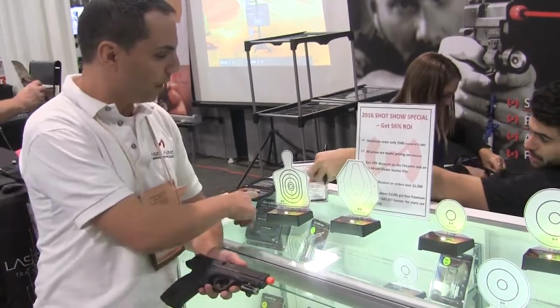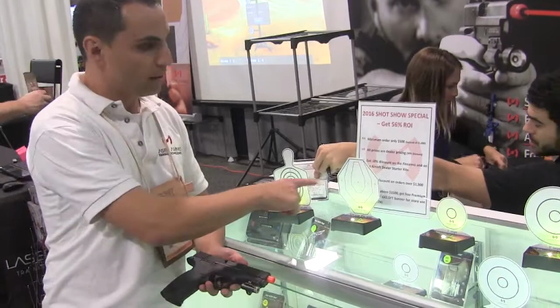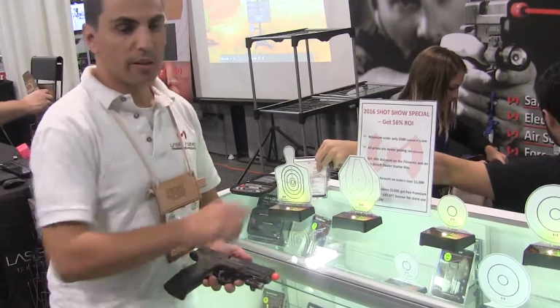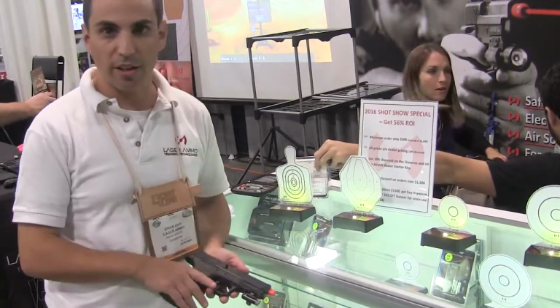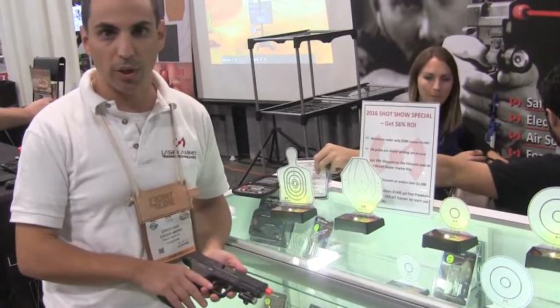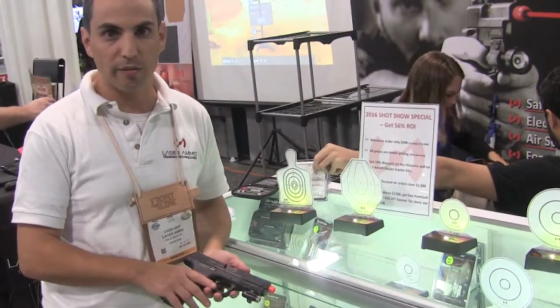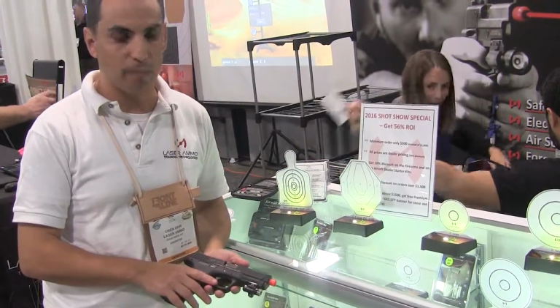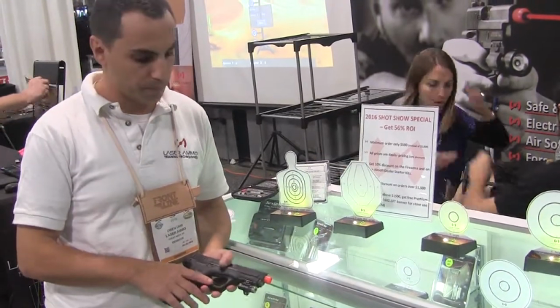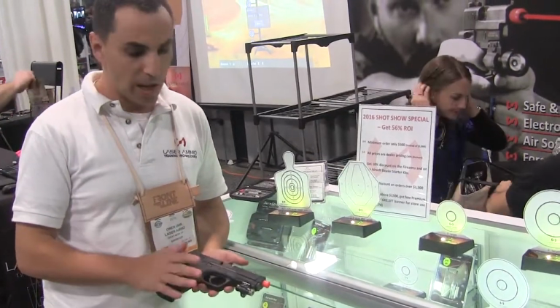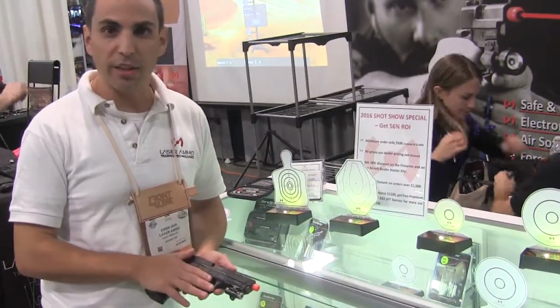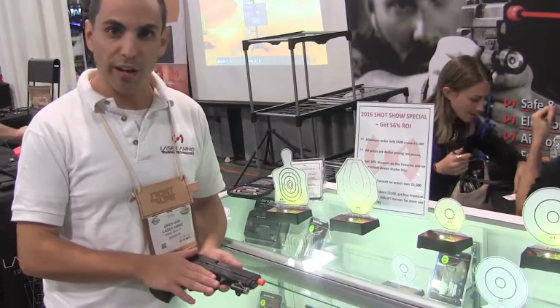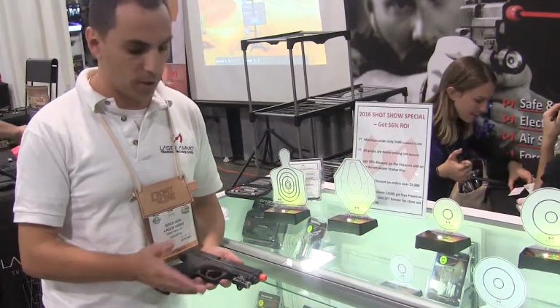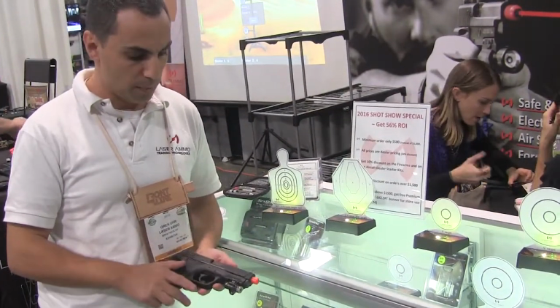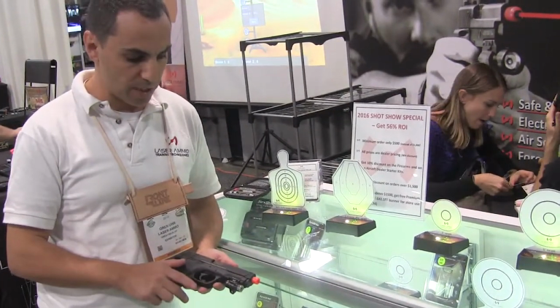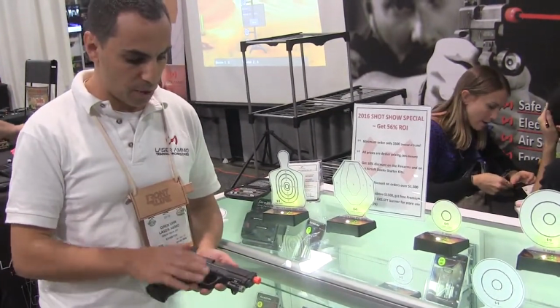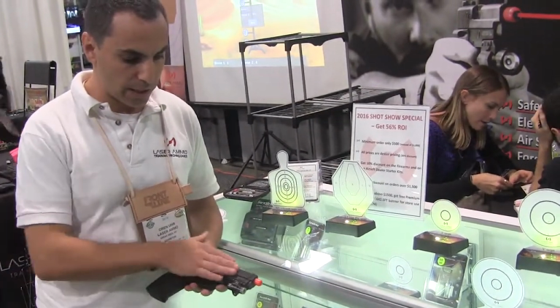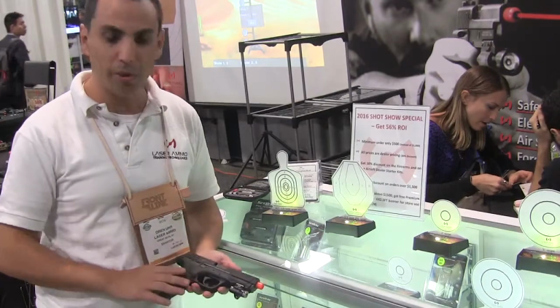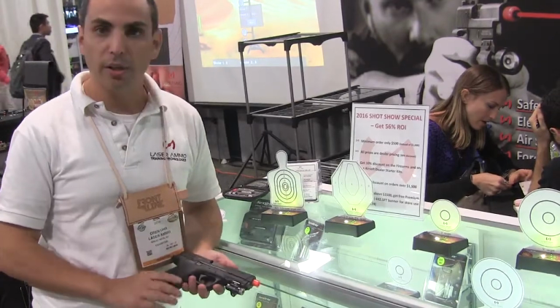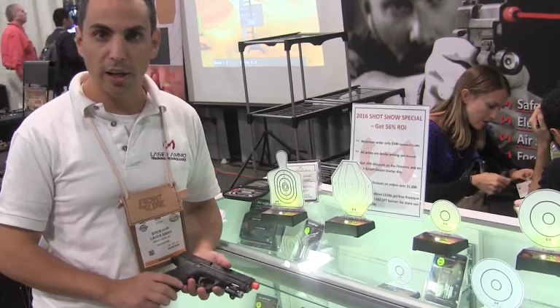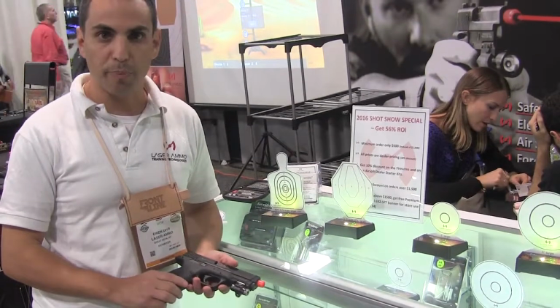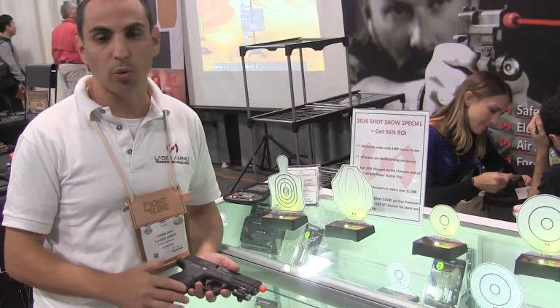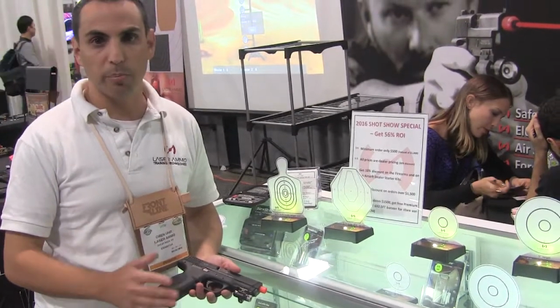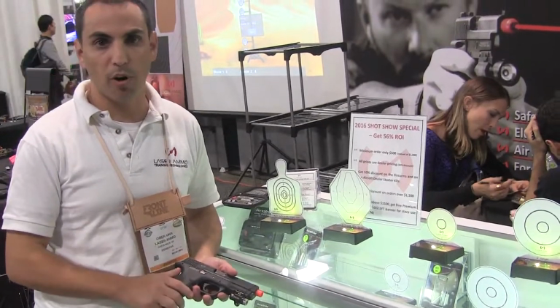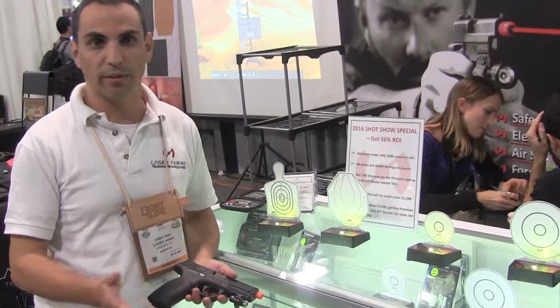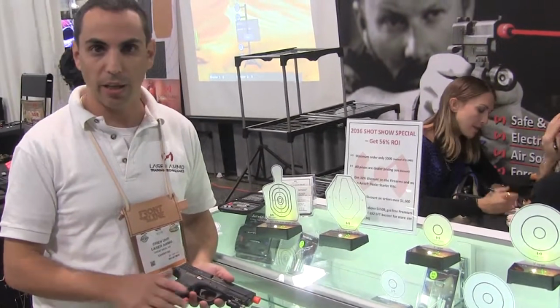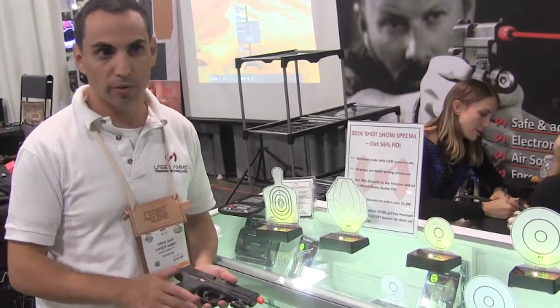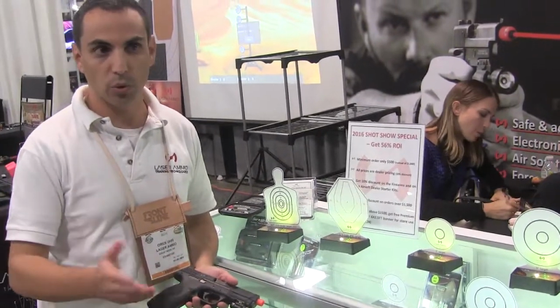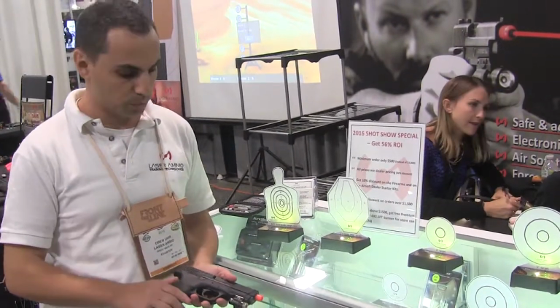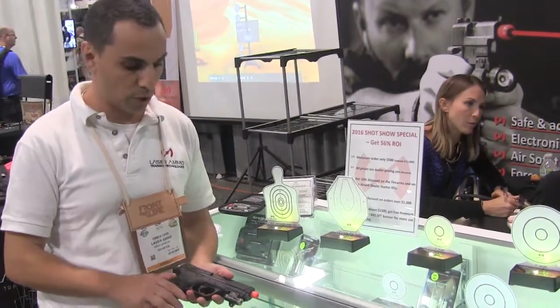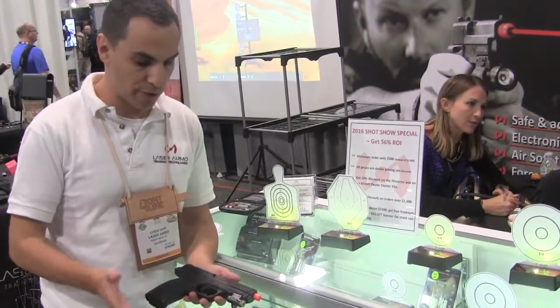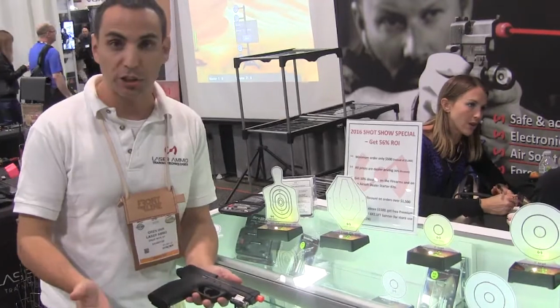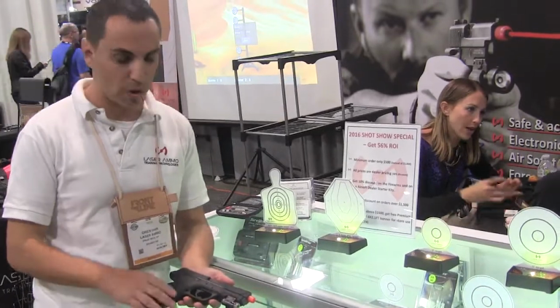It will hit the targets and will activate them. Everything is available by Laser Ammo except the airsoft pistols, which can be brought anywhere to your specifications only.